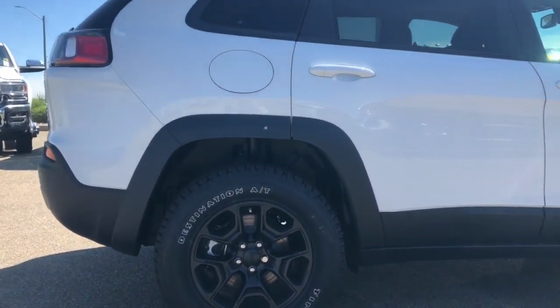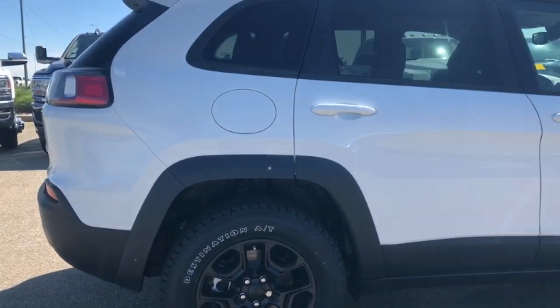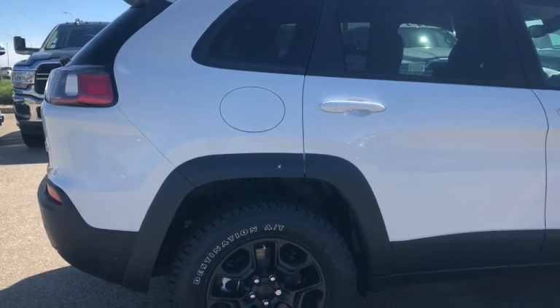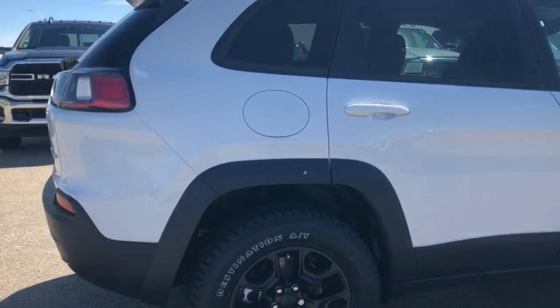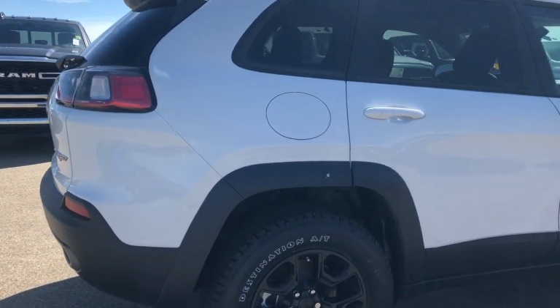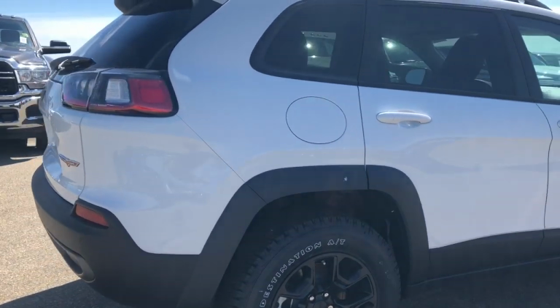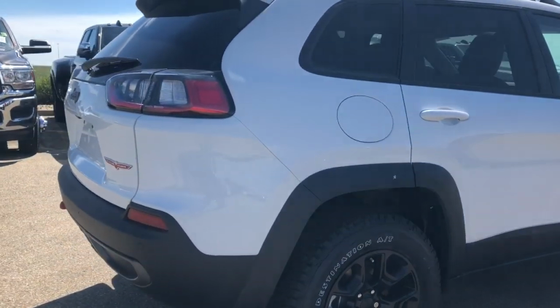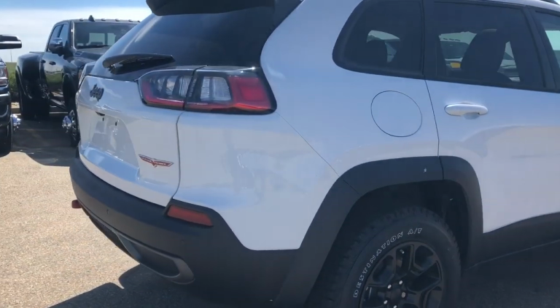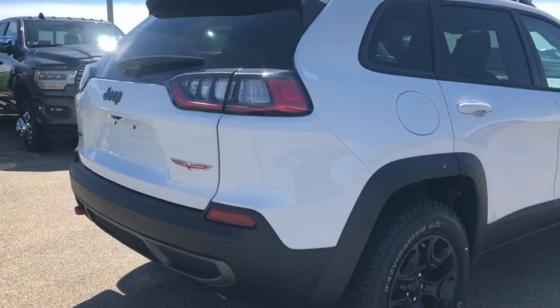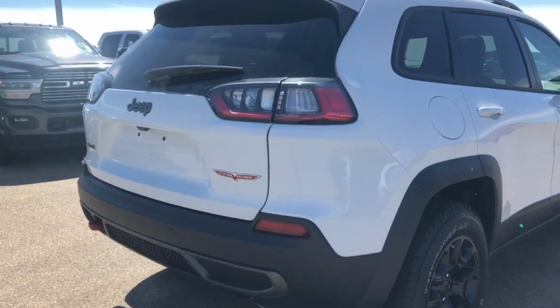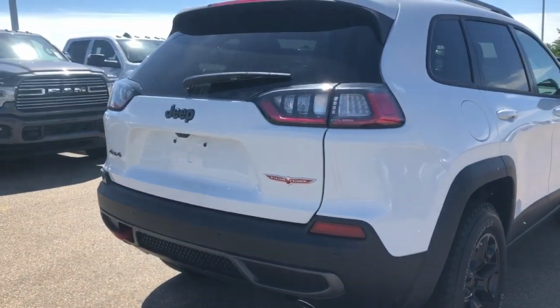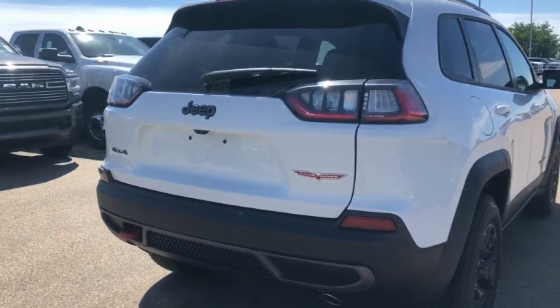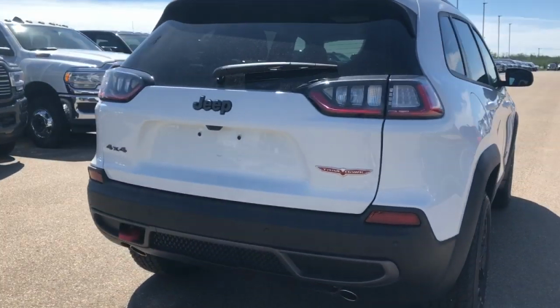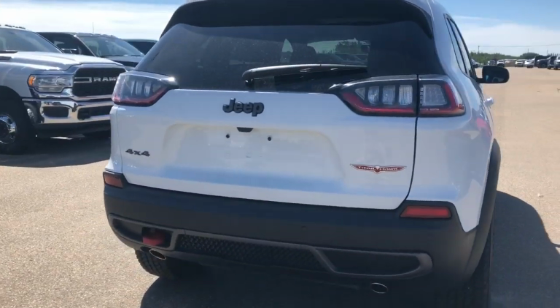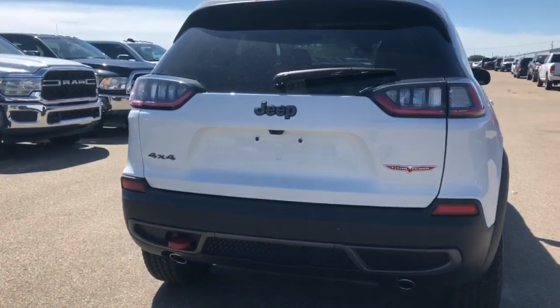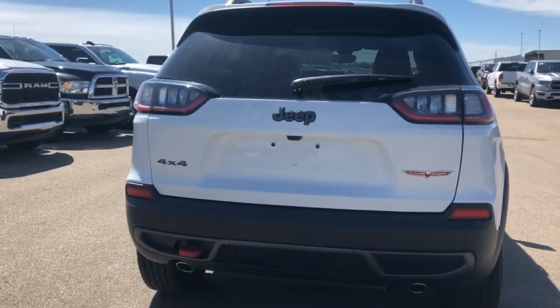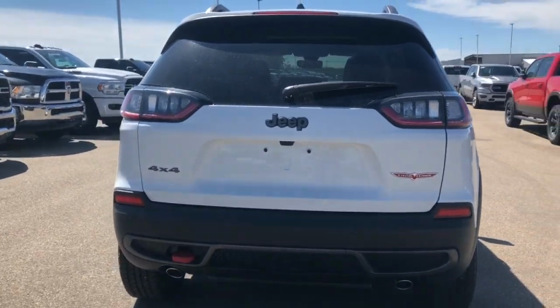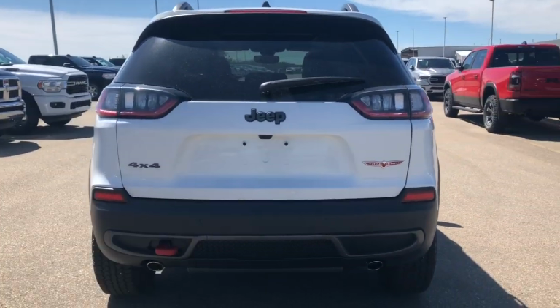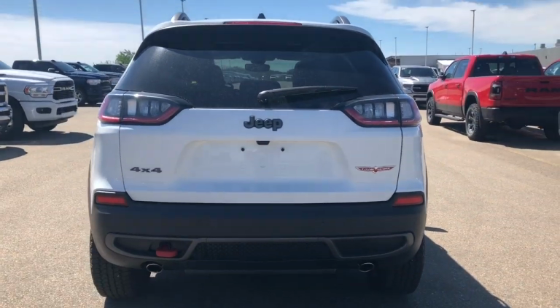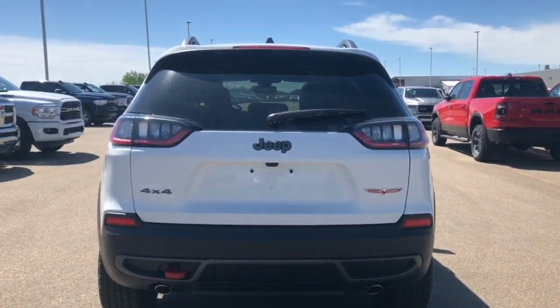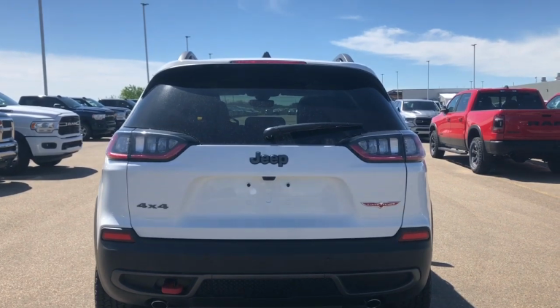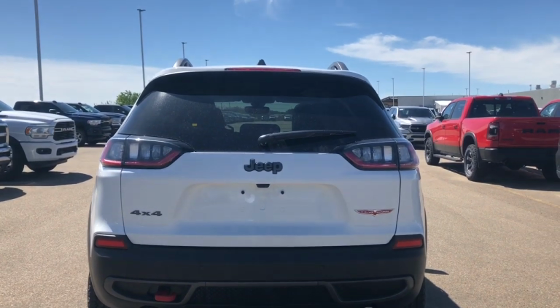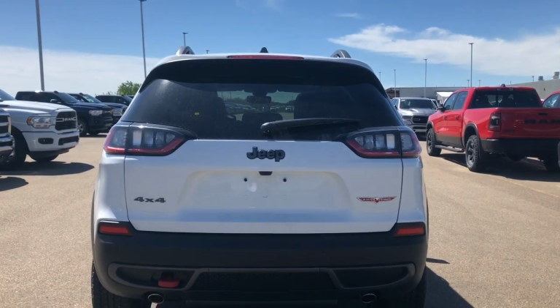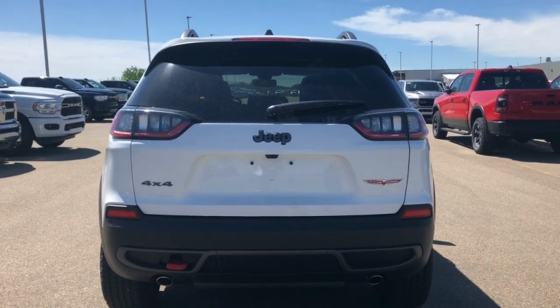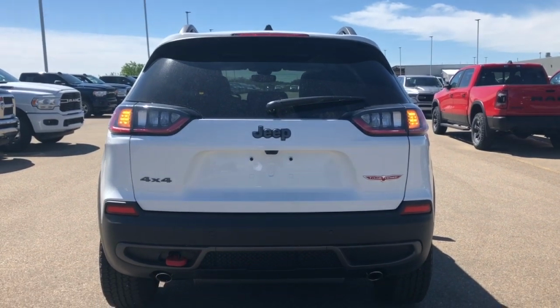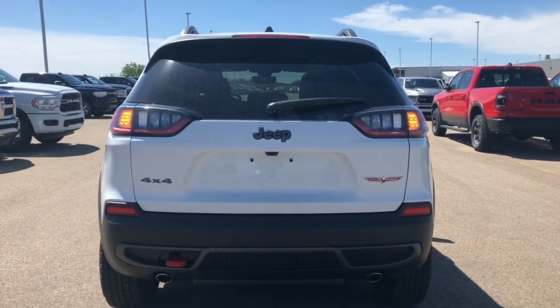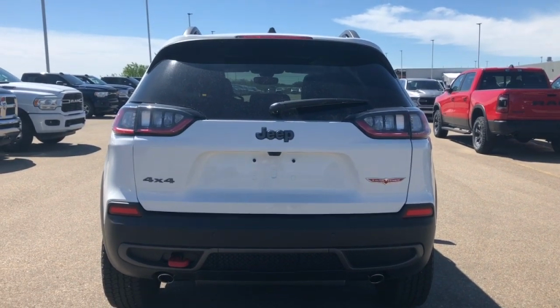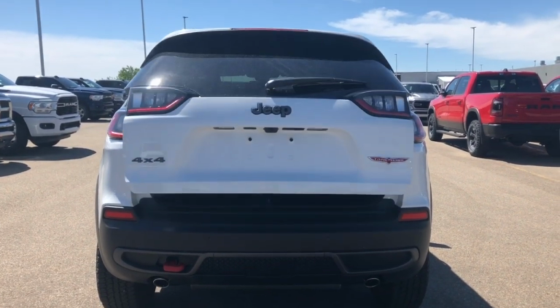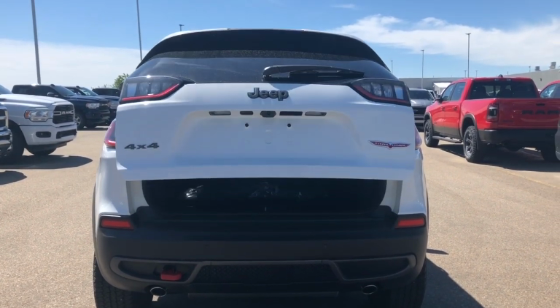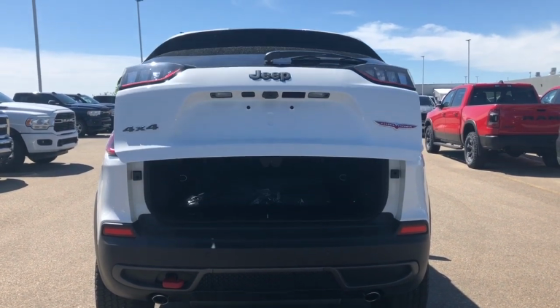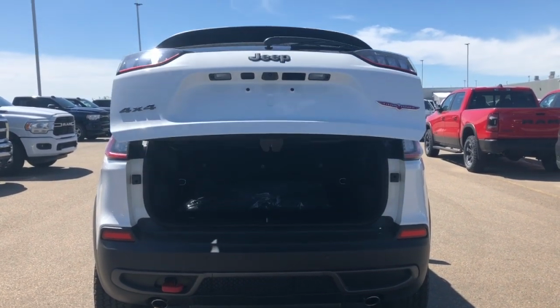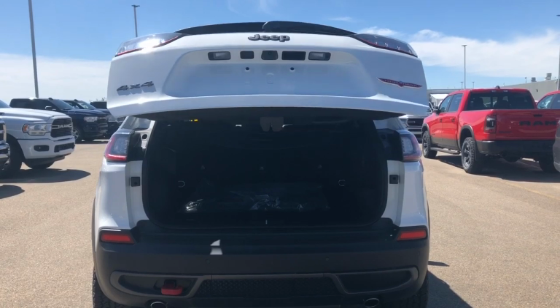In the back, it does have your tow hook as well as a backup camera with your rear park assist. It also does have a power liftgate, so if you hit the button on the remote twice, it will prop open for you.